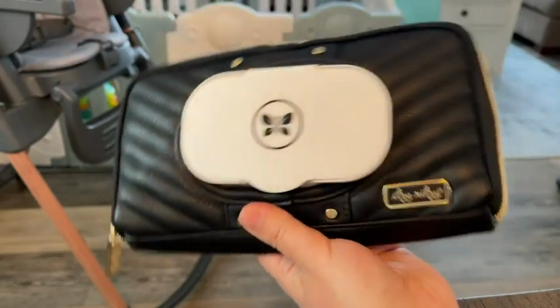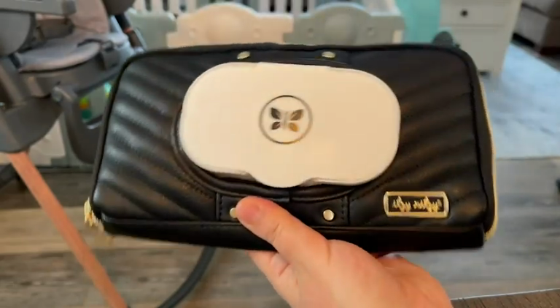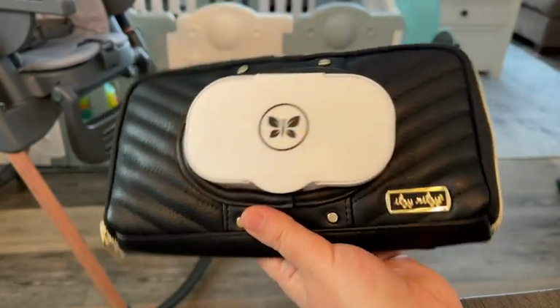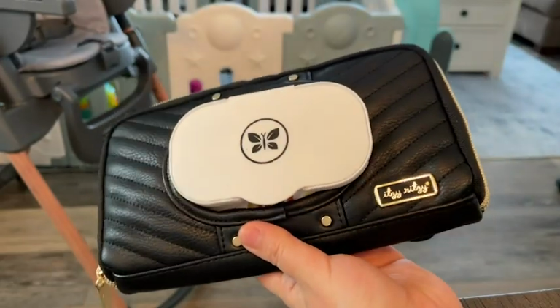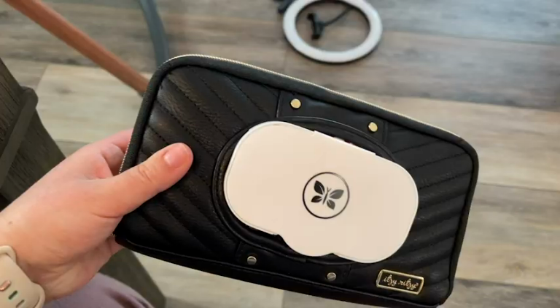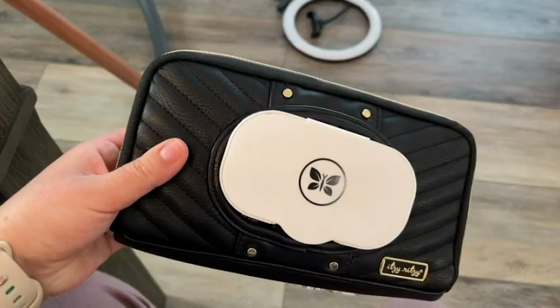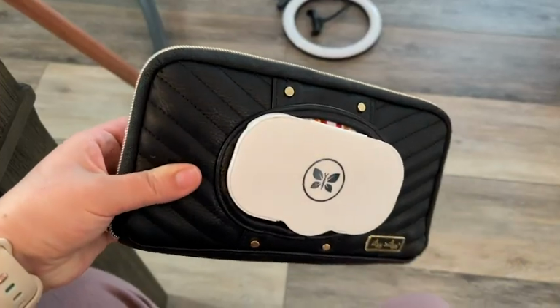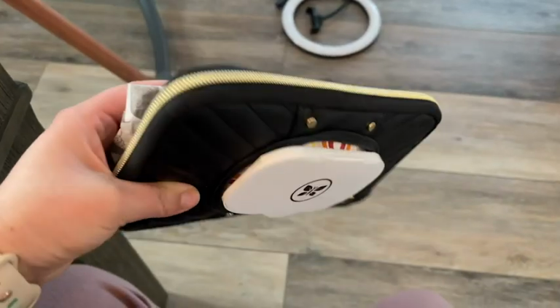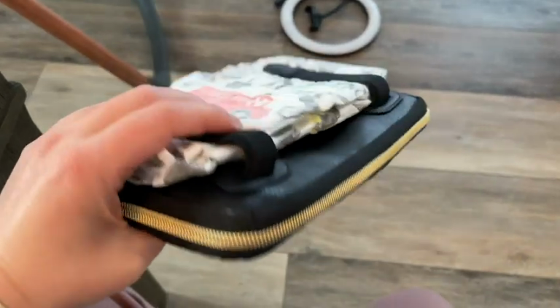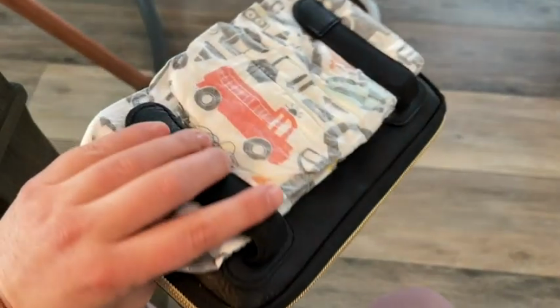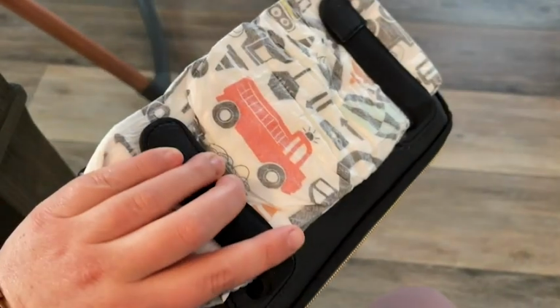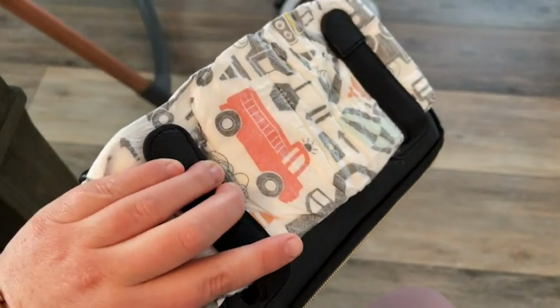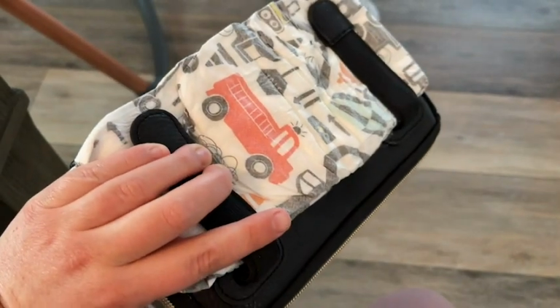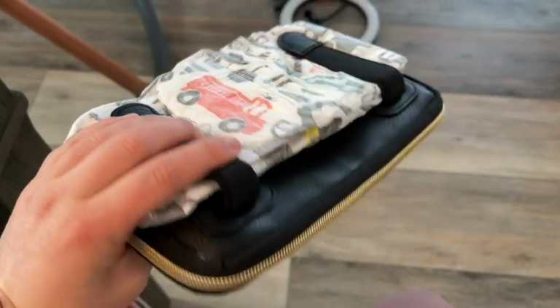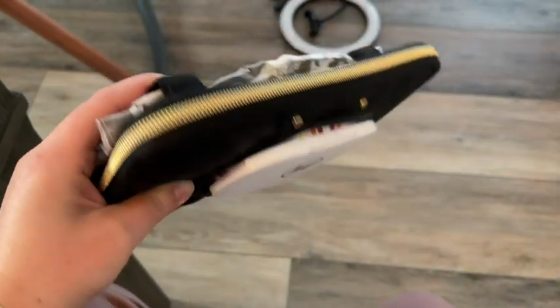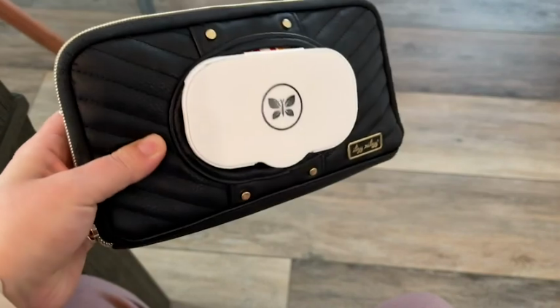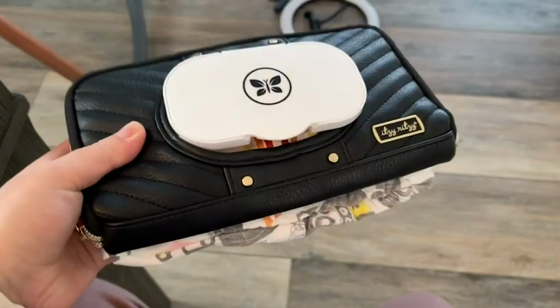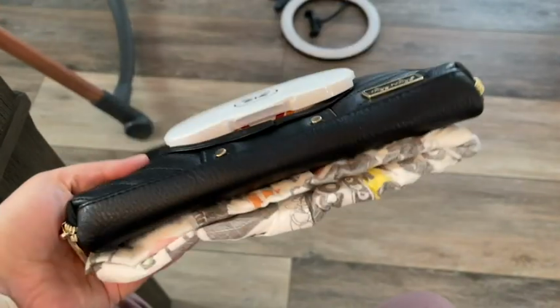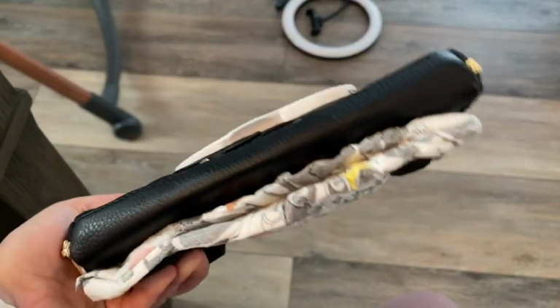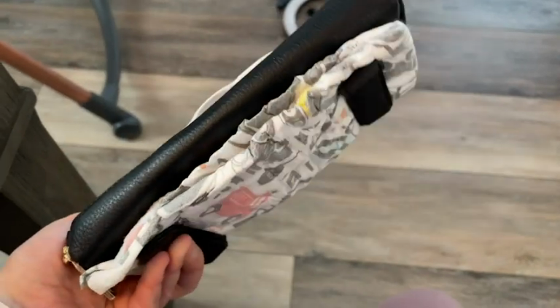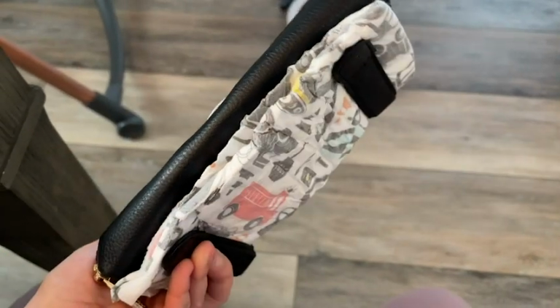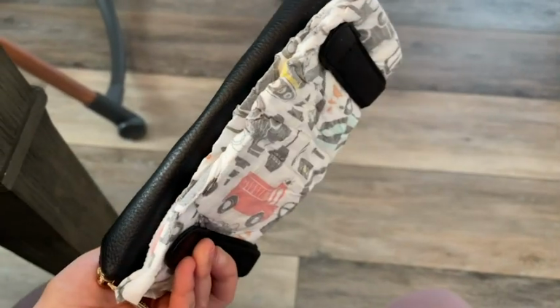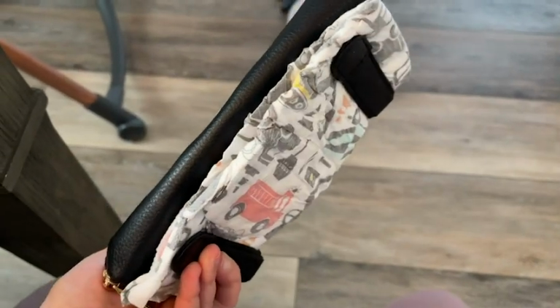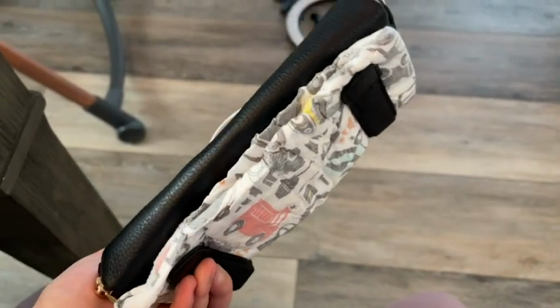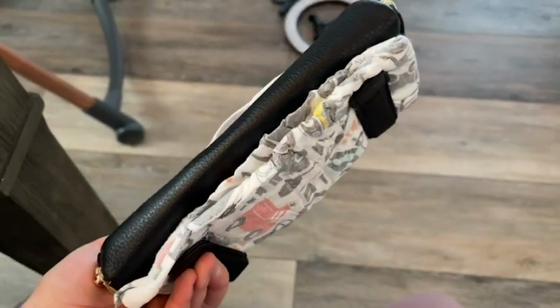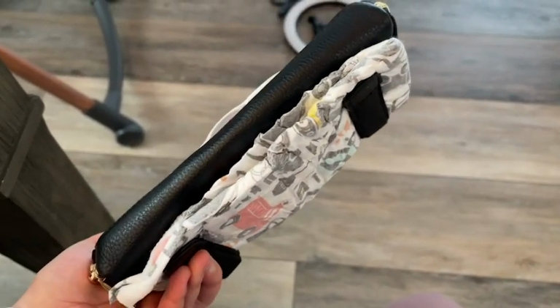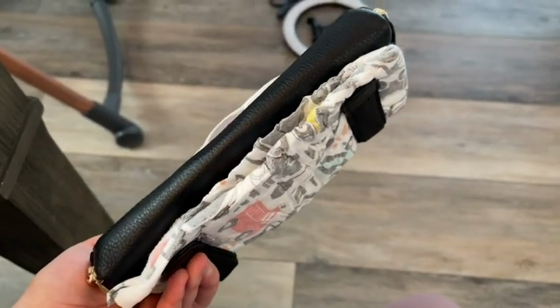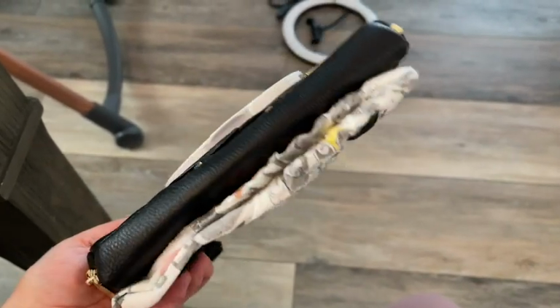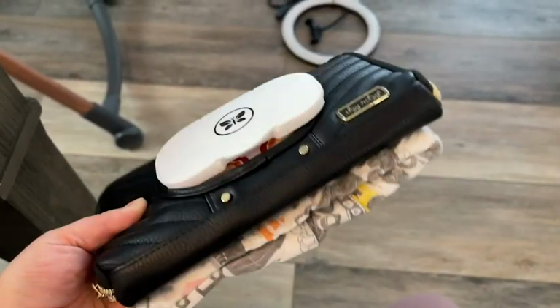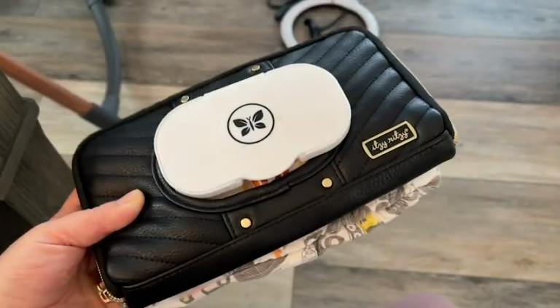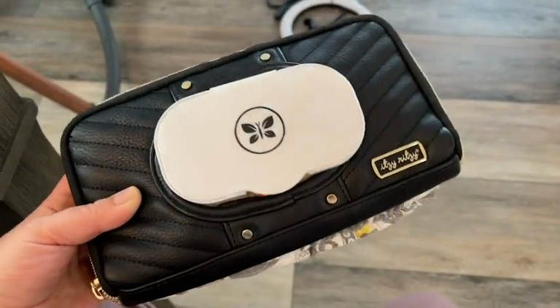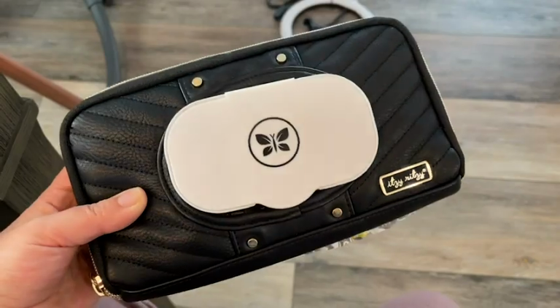Another one of my favorite ways to use this is if I'm just running in somewhere quick — I use the back clips for a diaper, and you've got everything you need for a diaper change all together in this cute little clutch.